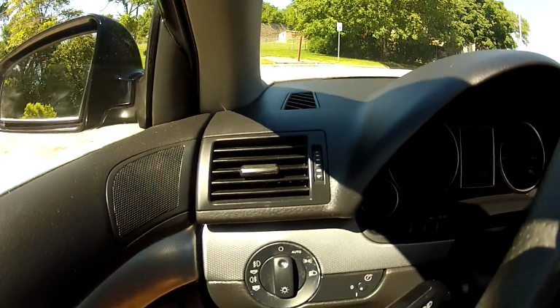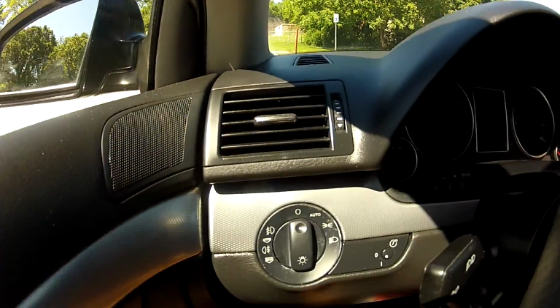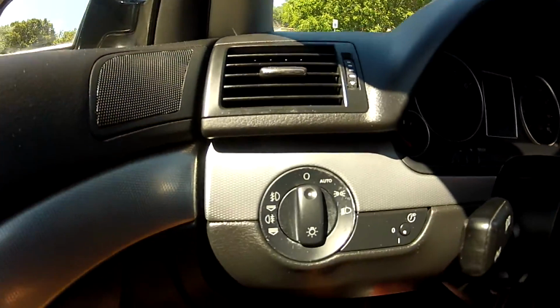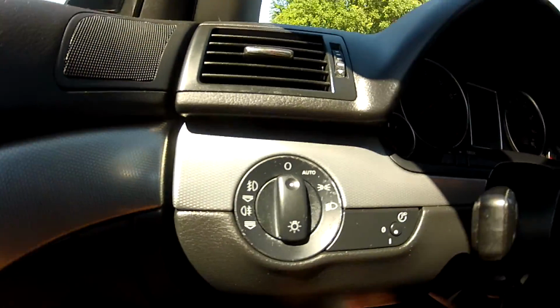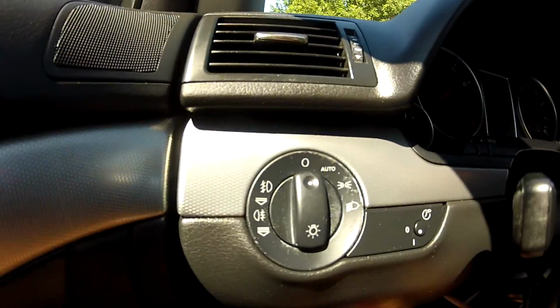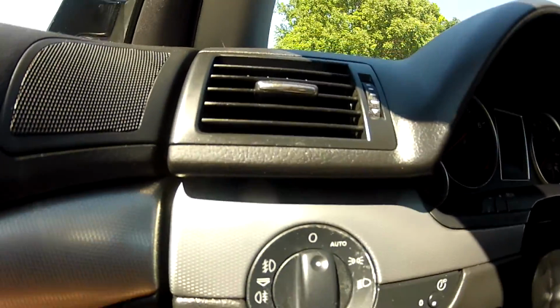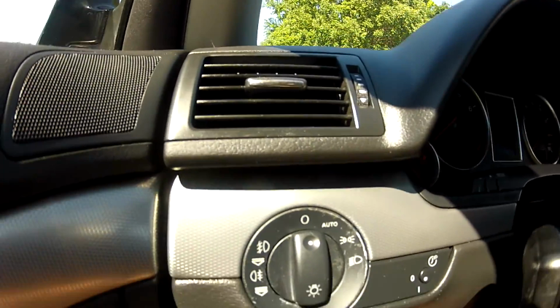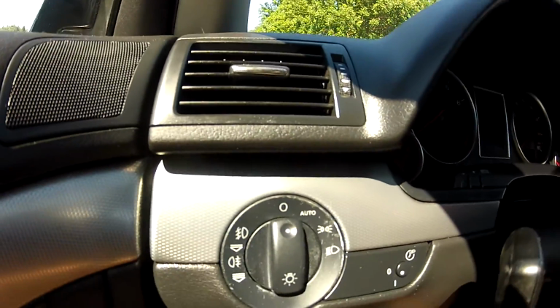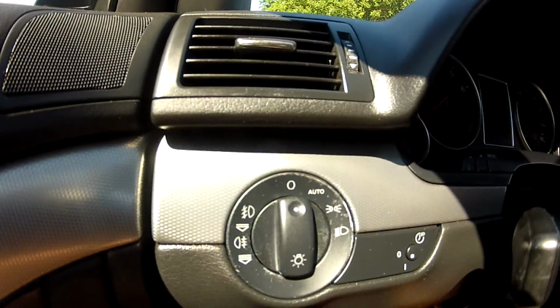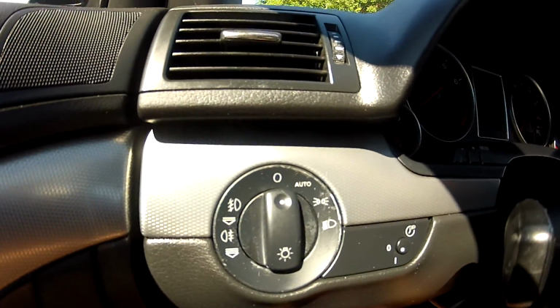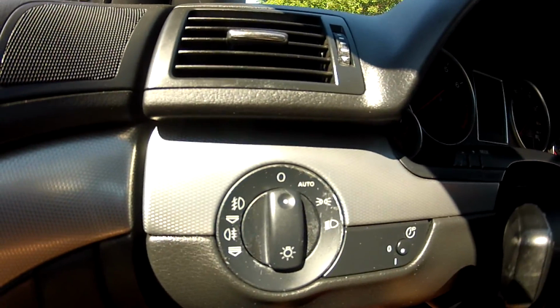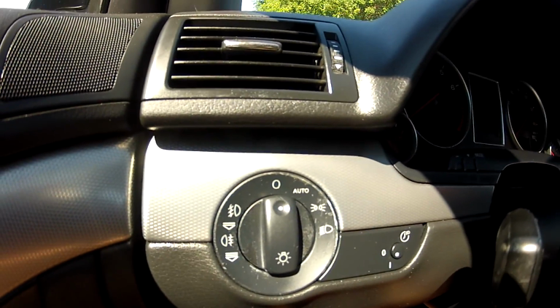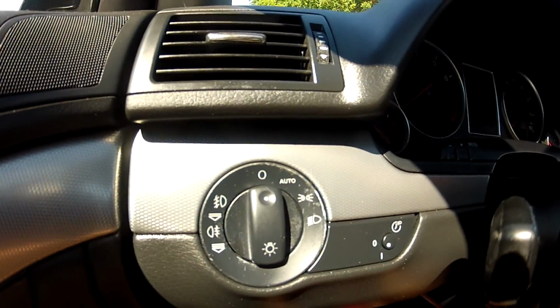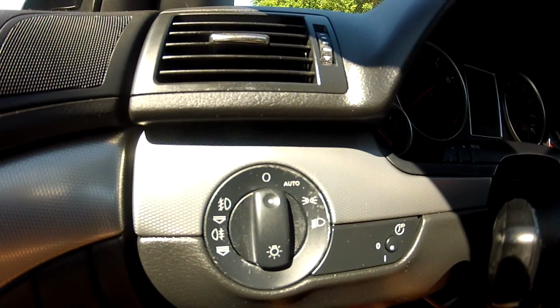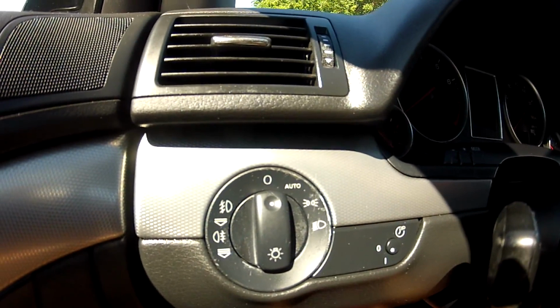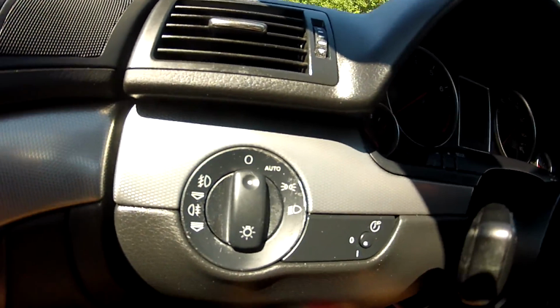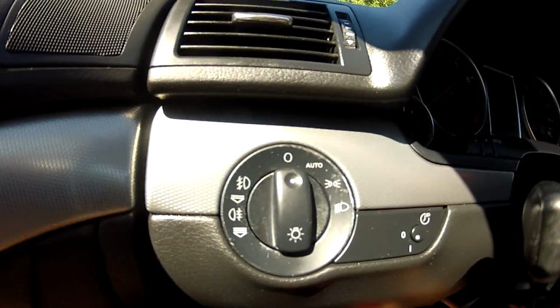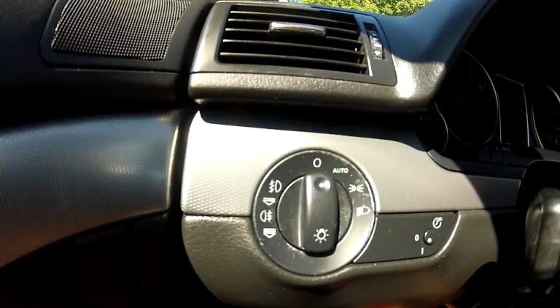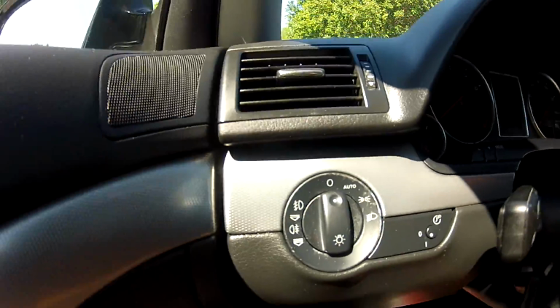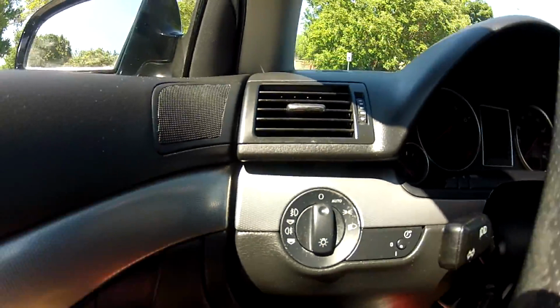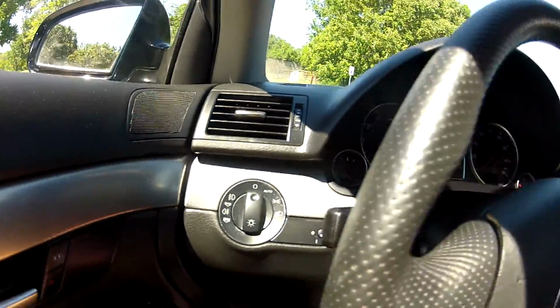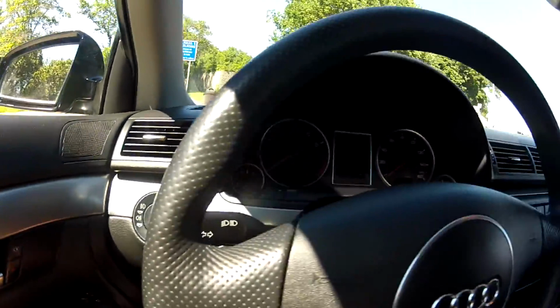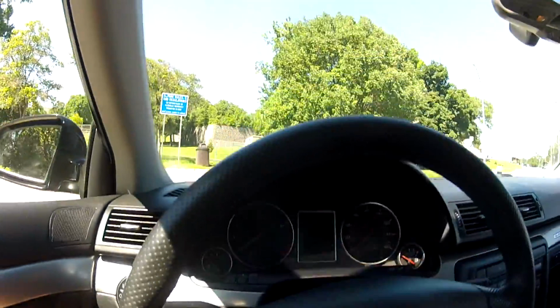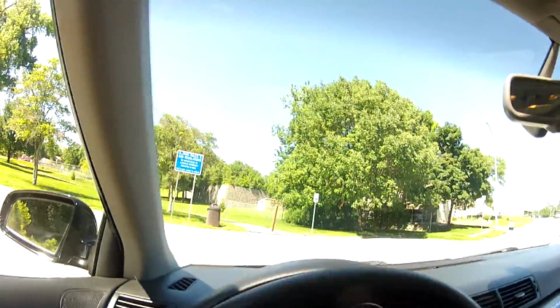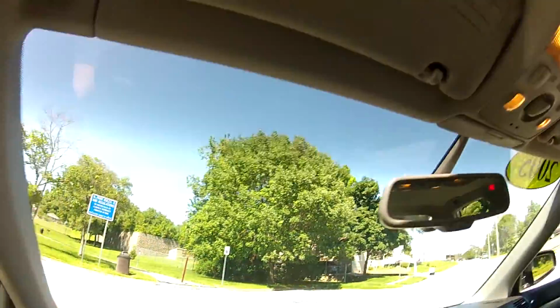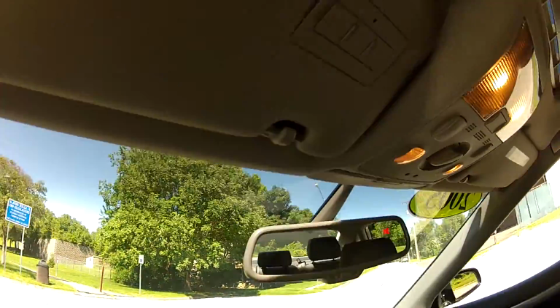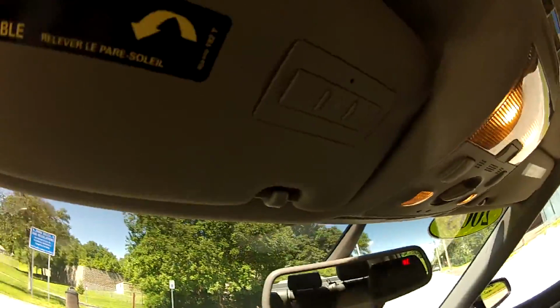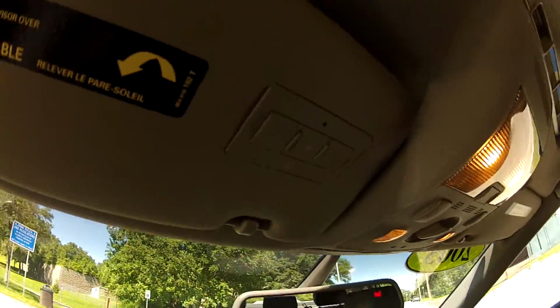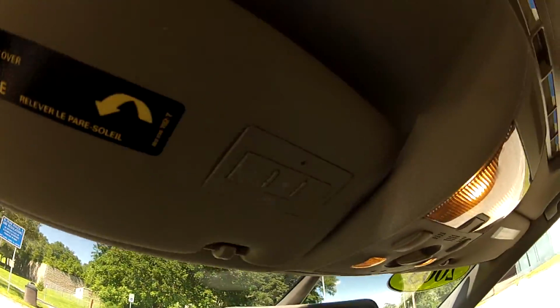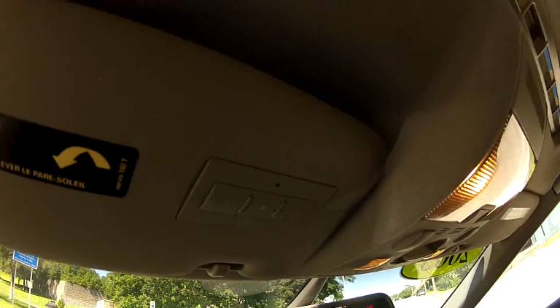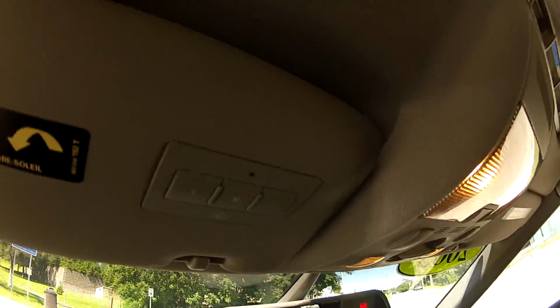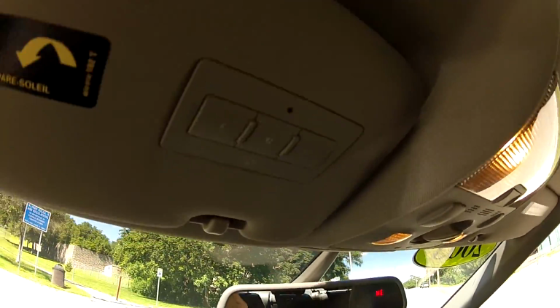It does have automatic daytime running headlights as well as front and rear fog lights, and a Homelink garage opening system.